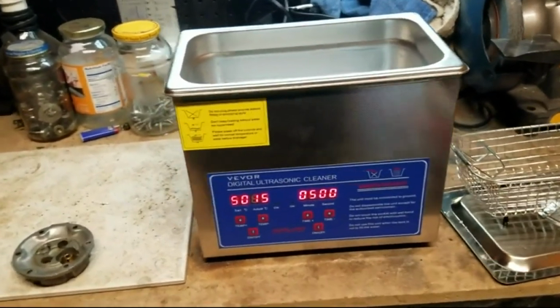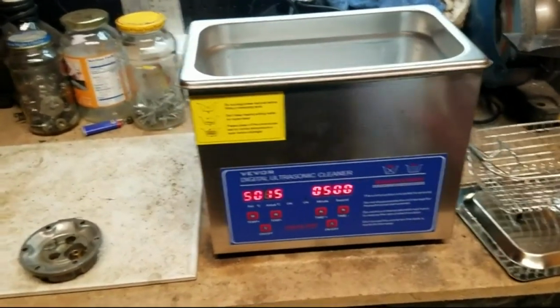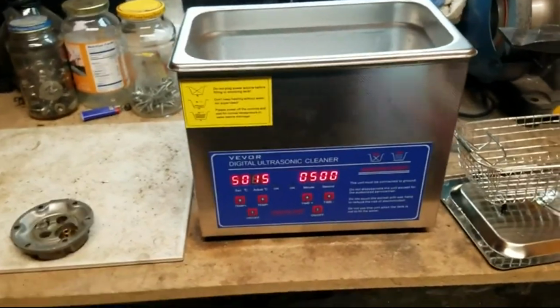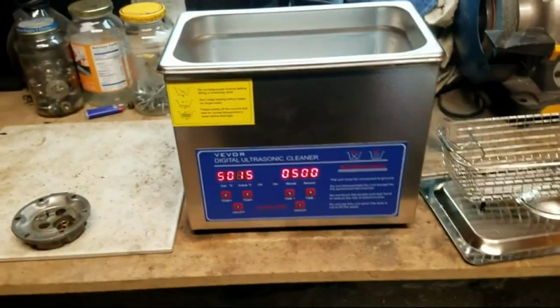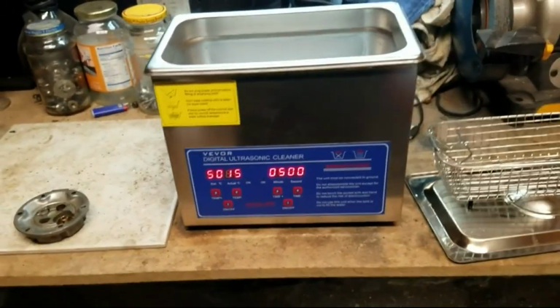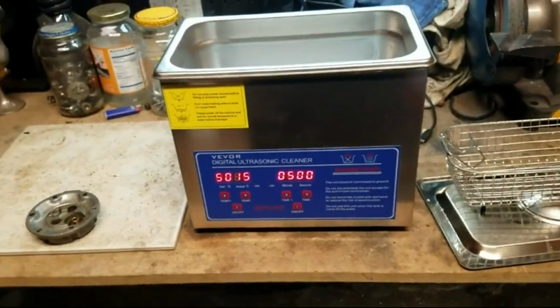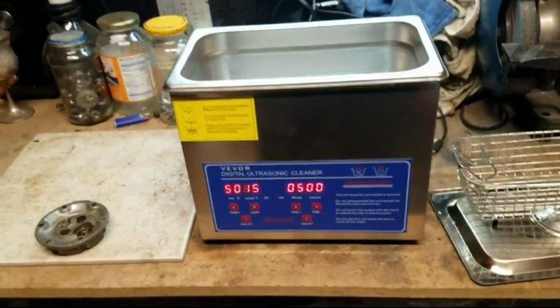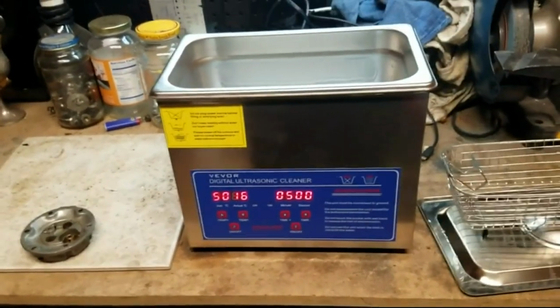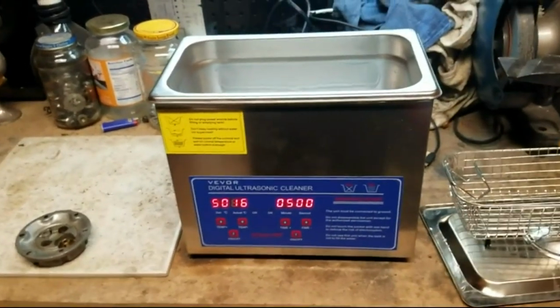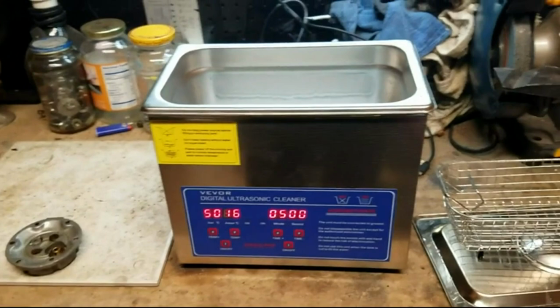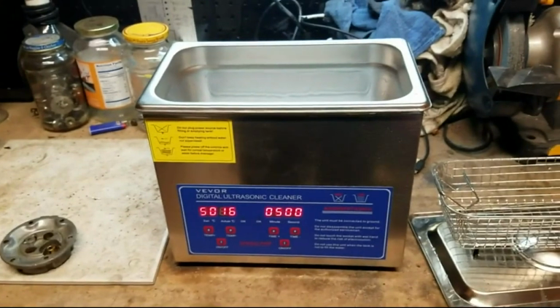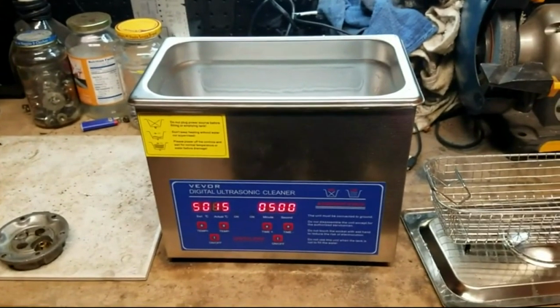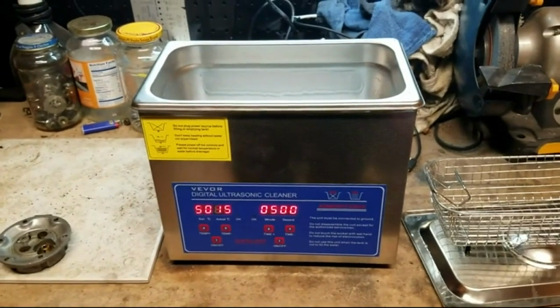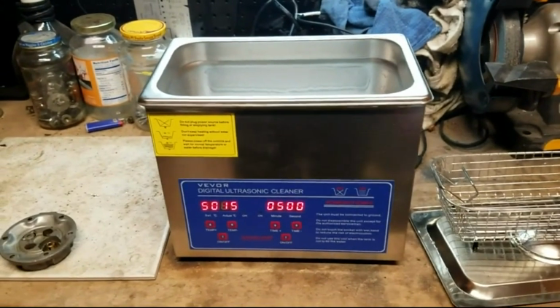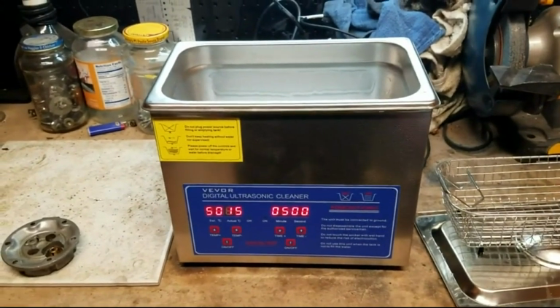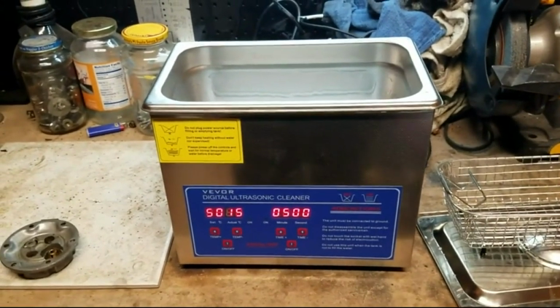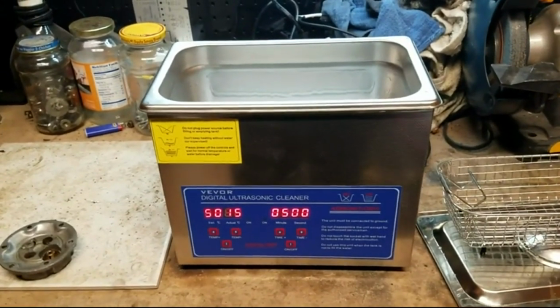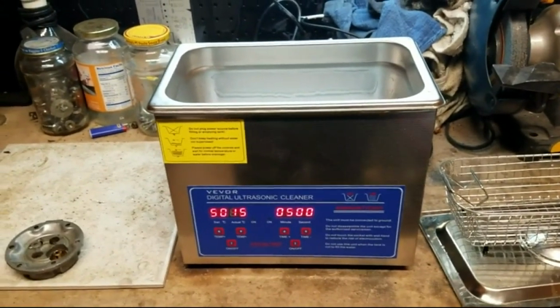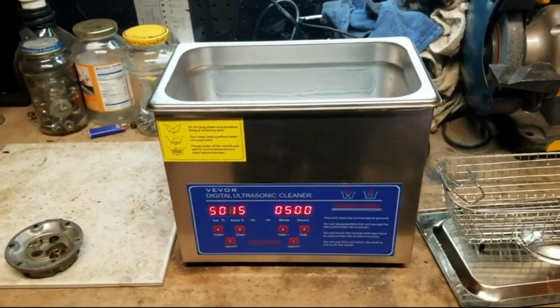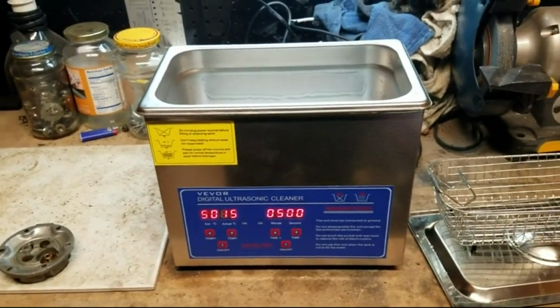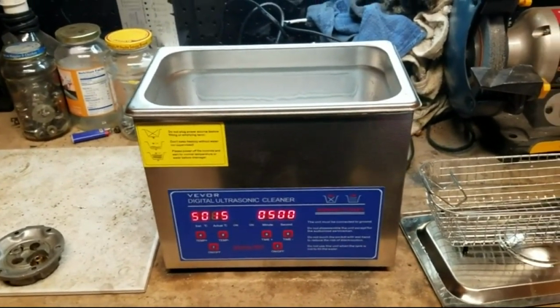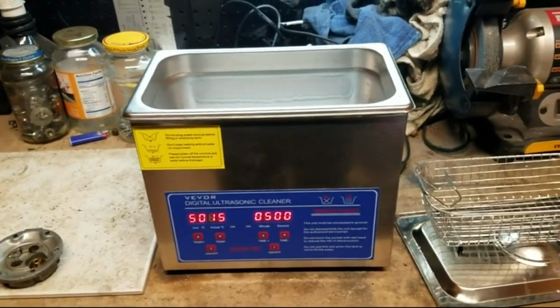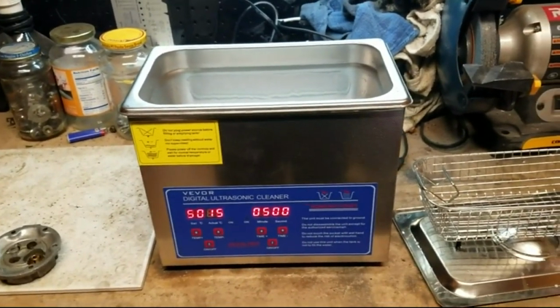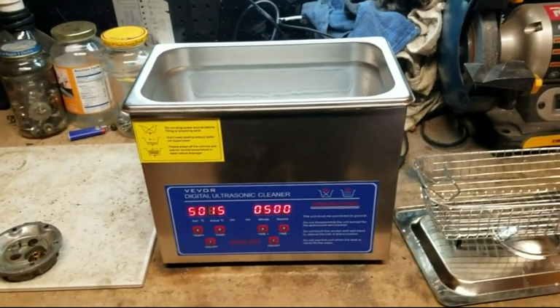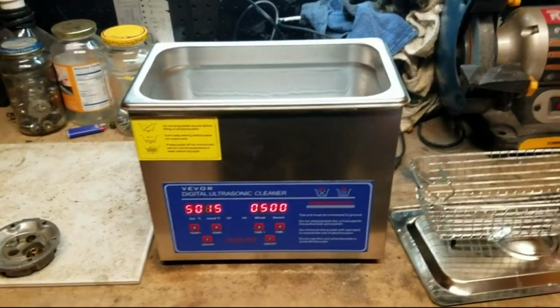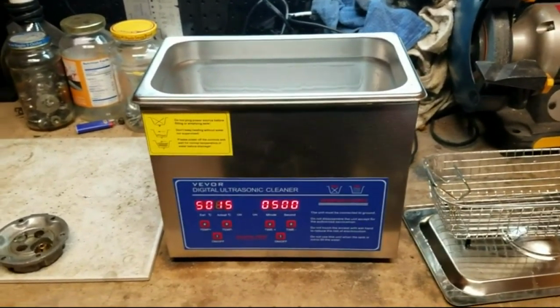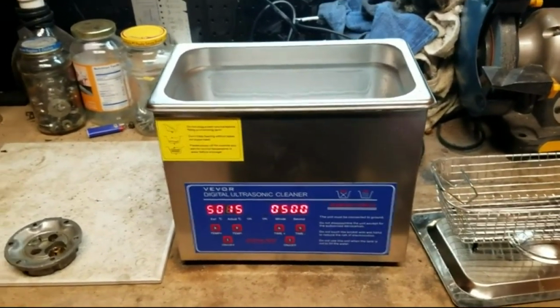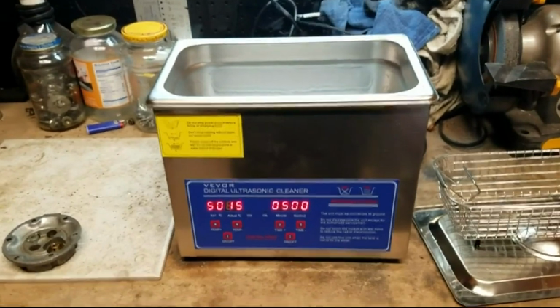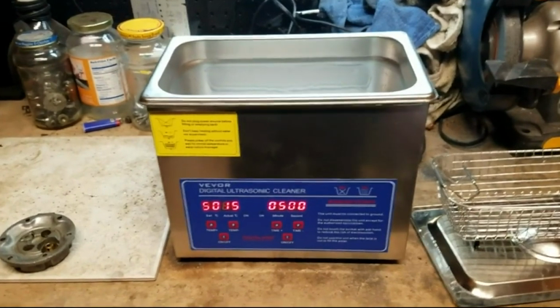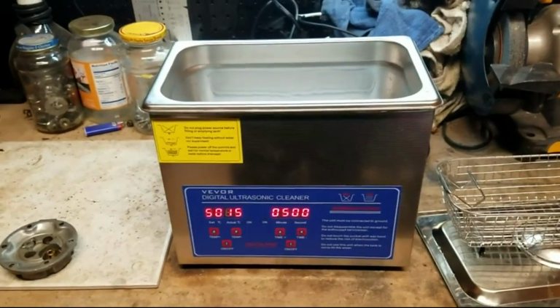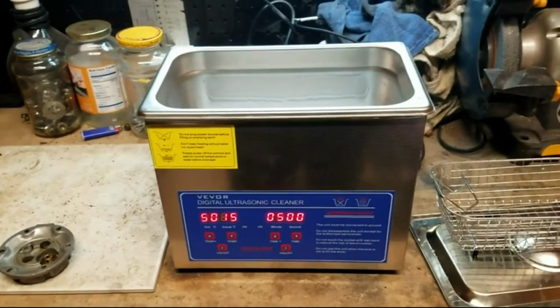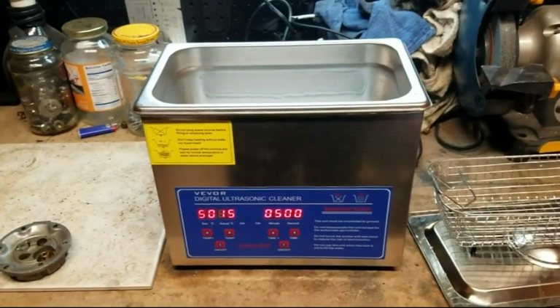Before we get any further, the ultrasonic cleaner works. It cleans things — that's great. That's exactly why you would buy one, because you want to clean something. It'll do that, no problem.